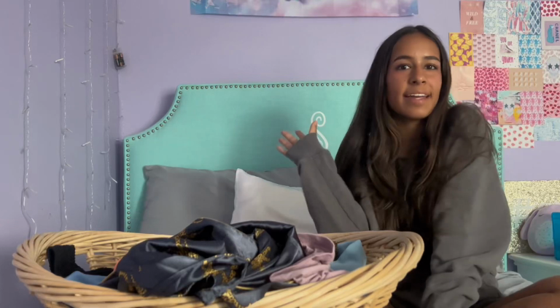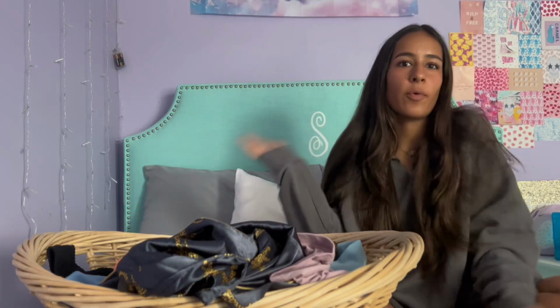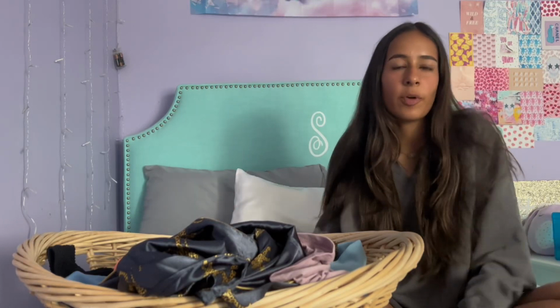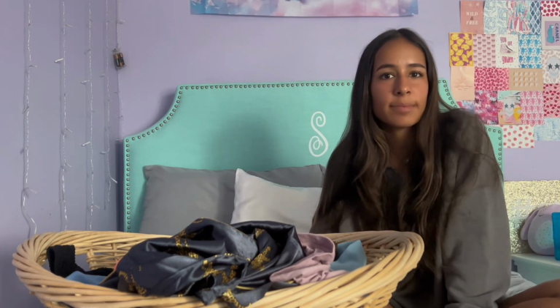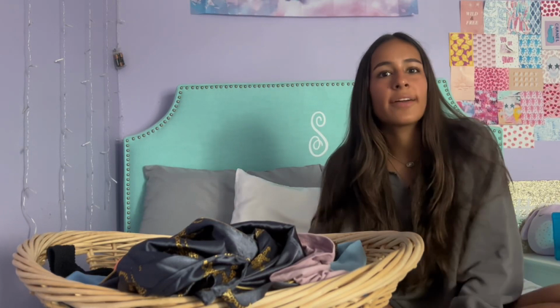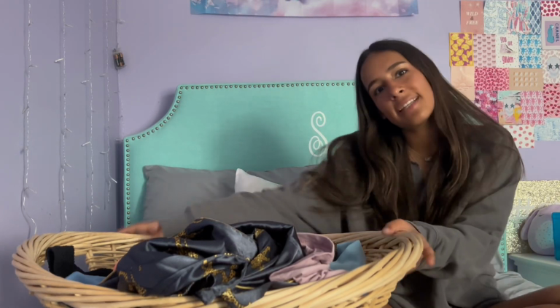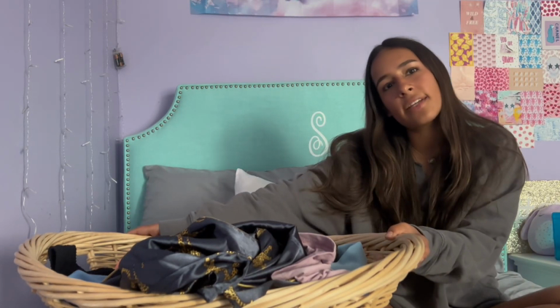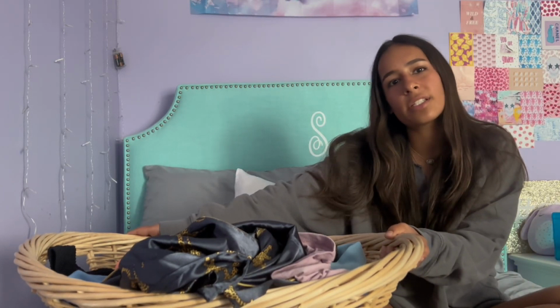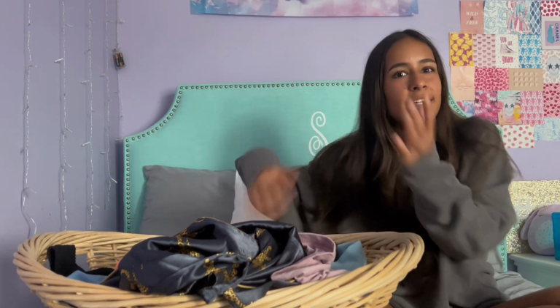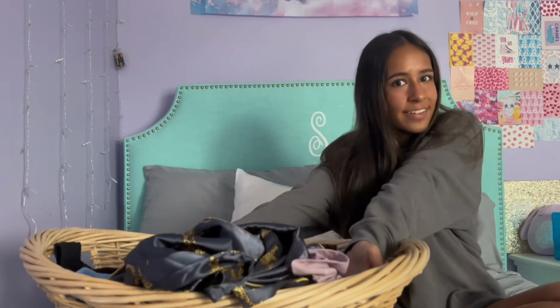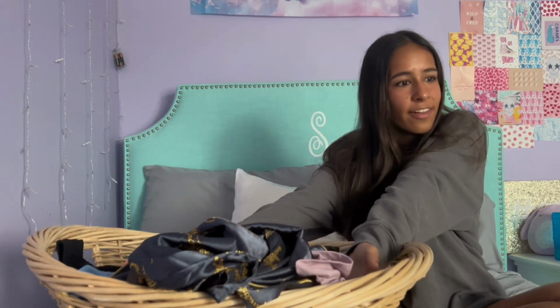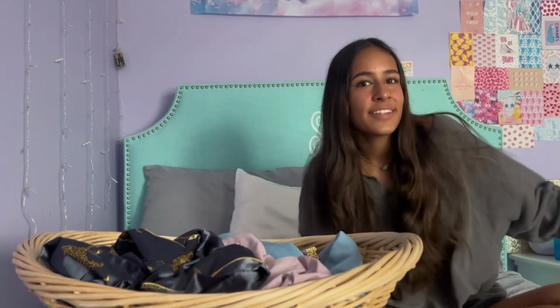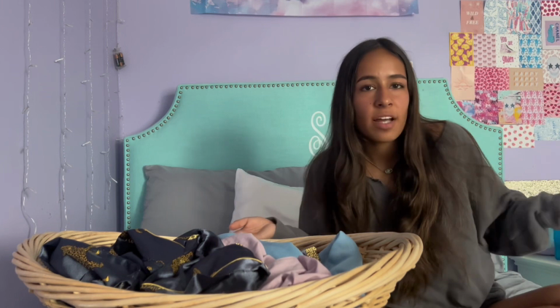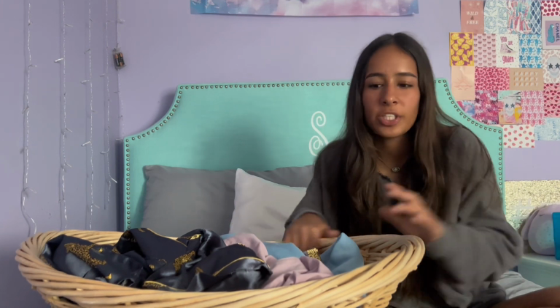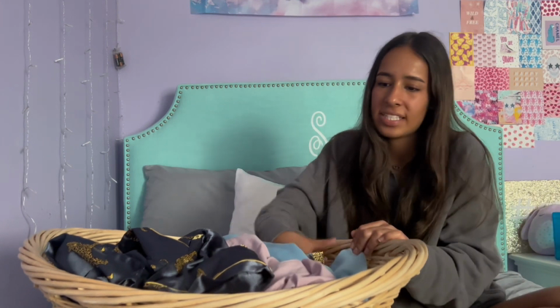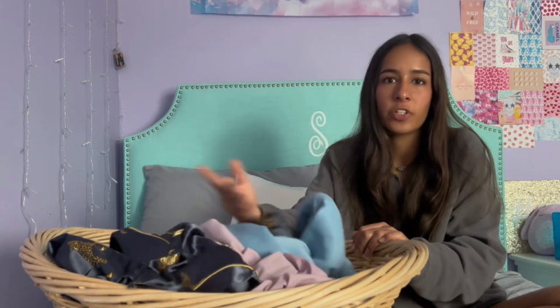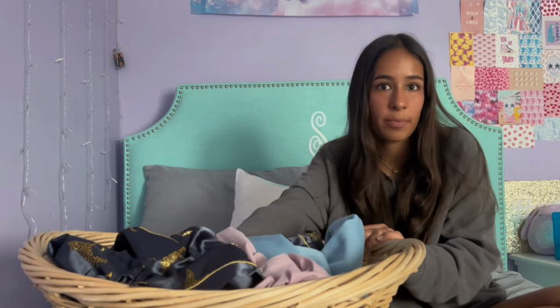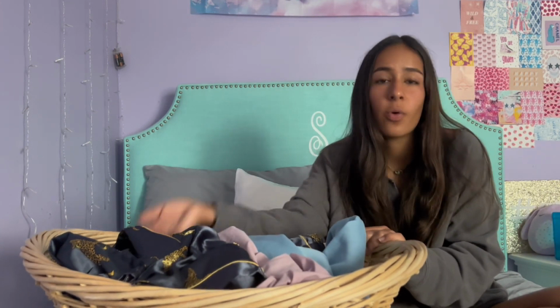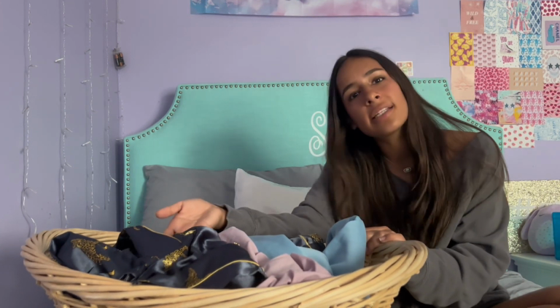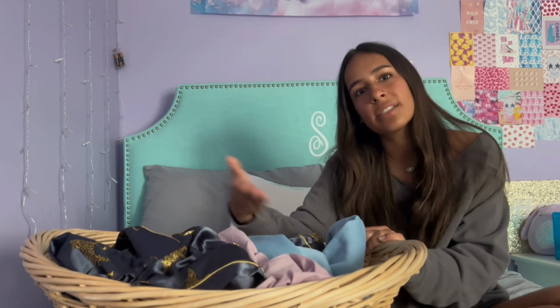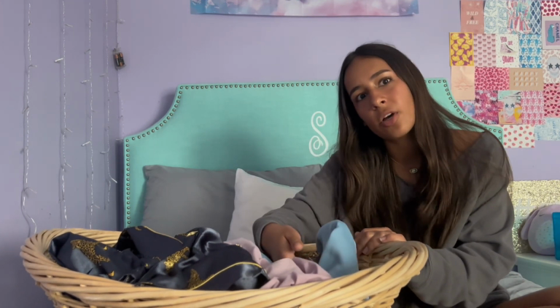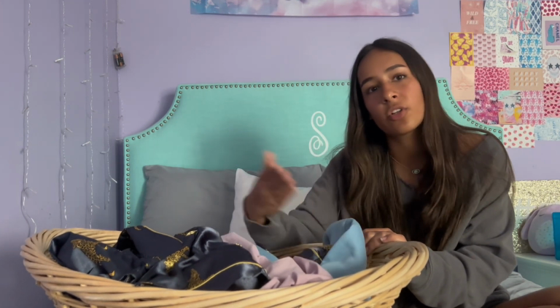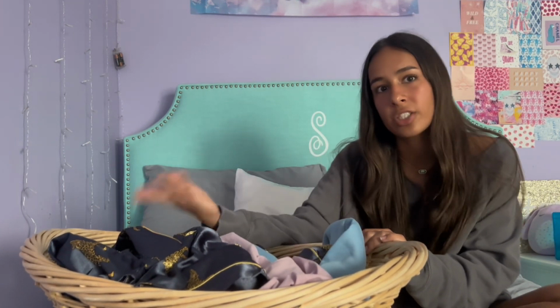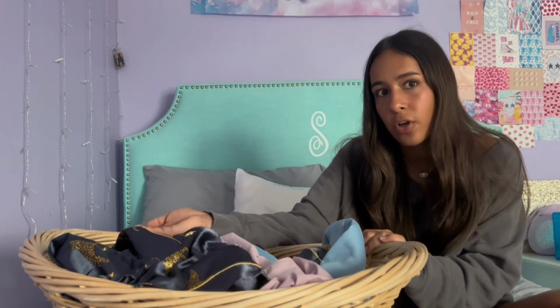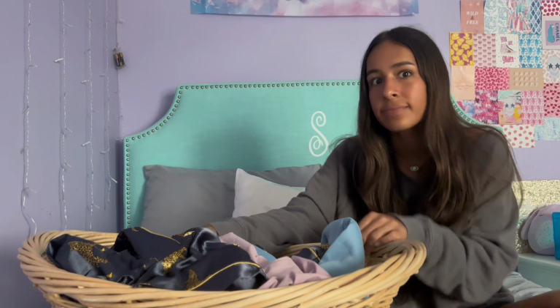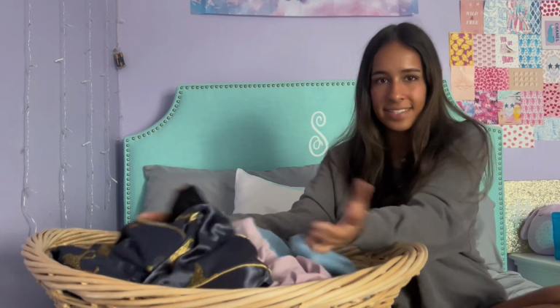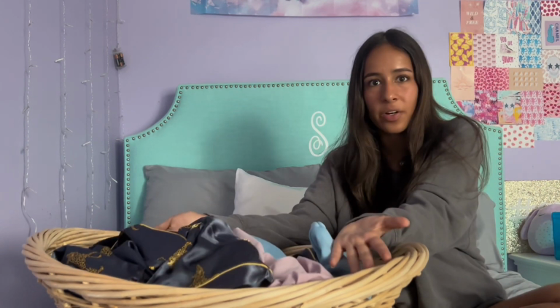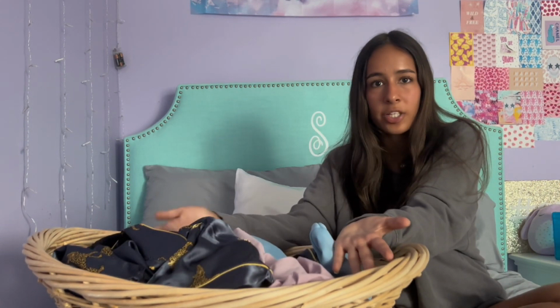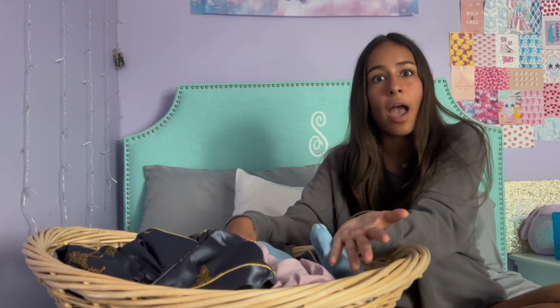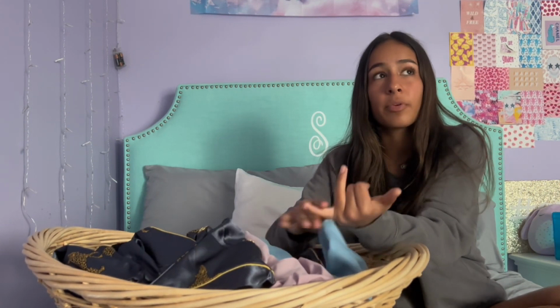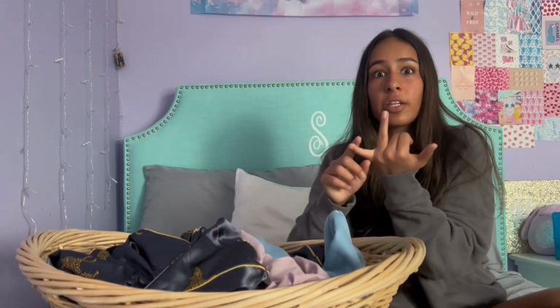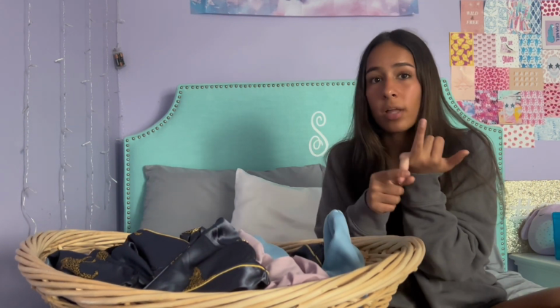Hey everyone, welcome and welcome back to my channel! Today's video is going to be a Shein haul. The stuff I got from Shein is for summer, so a lot of this is going to be summer clothes. If you're looking for summer clothes, this is the video to watch.